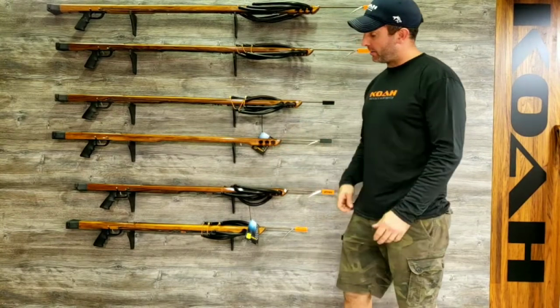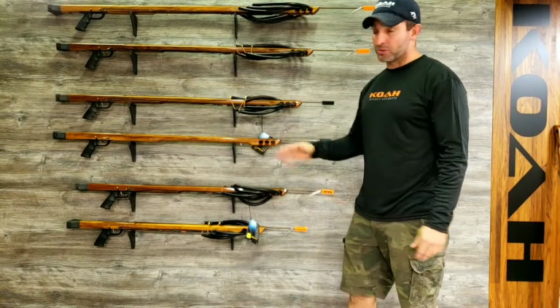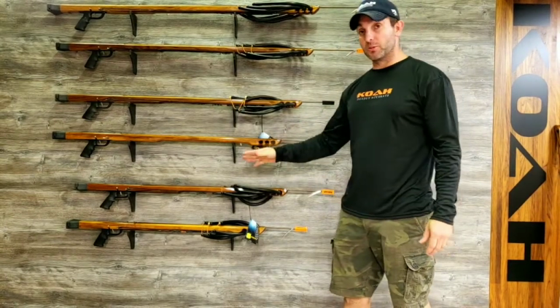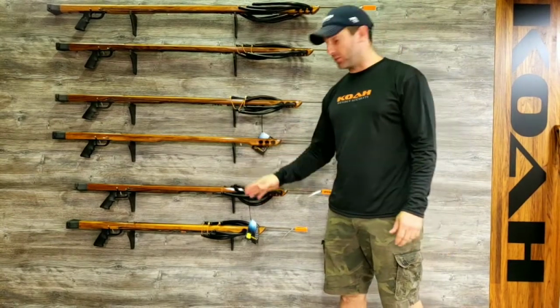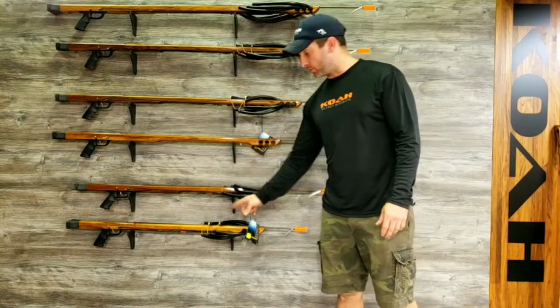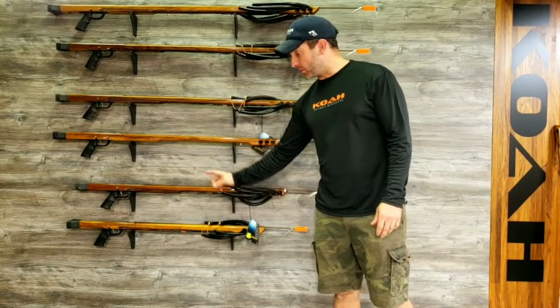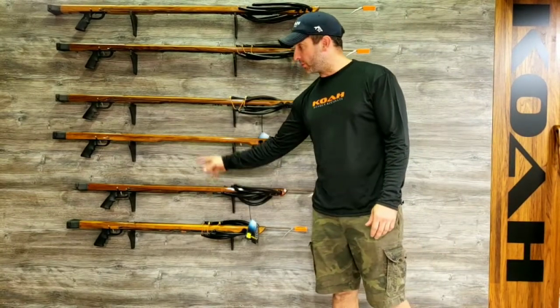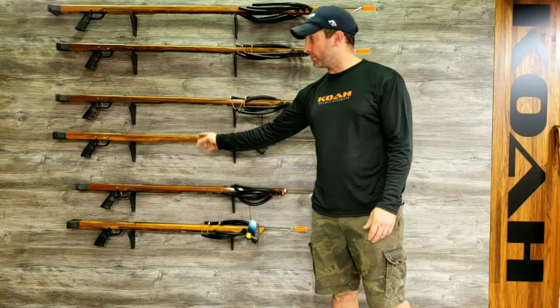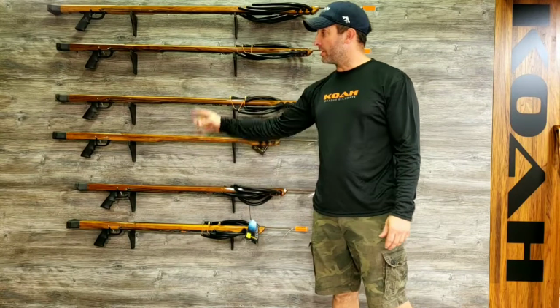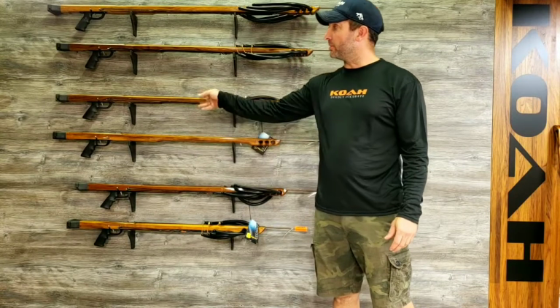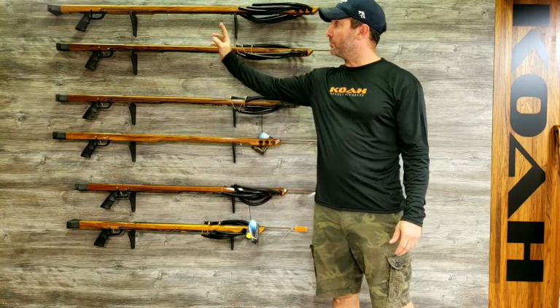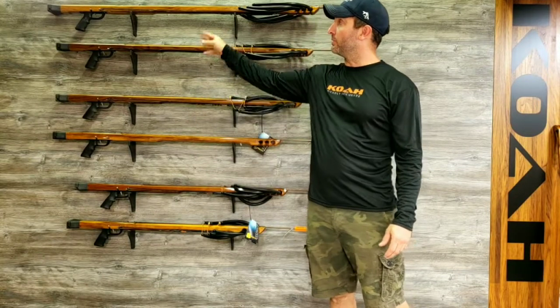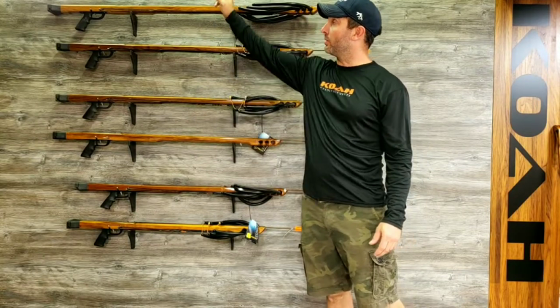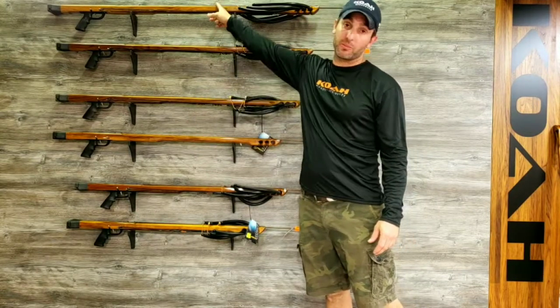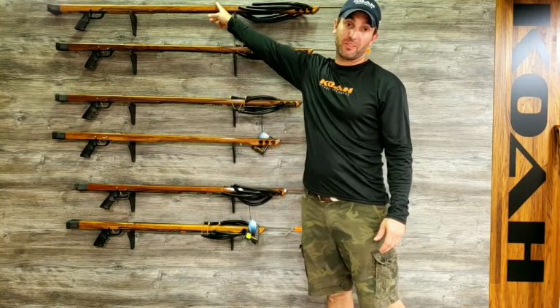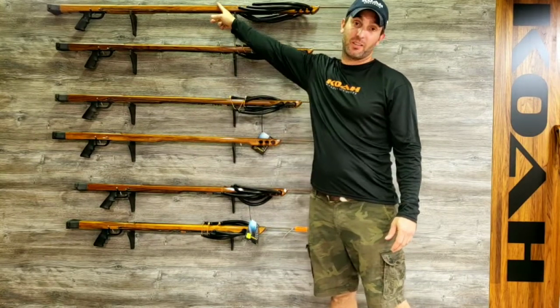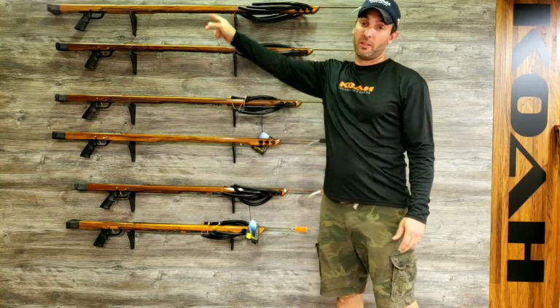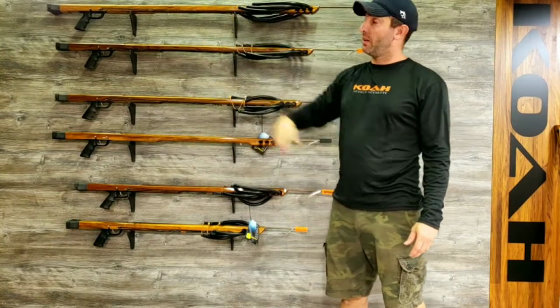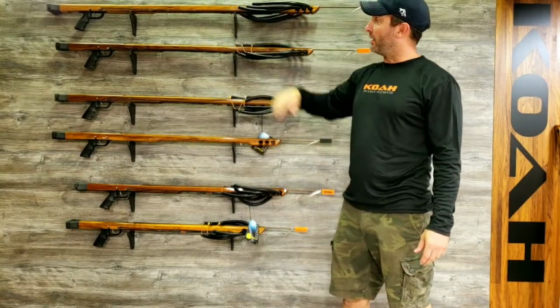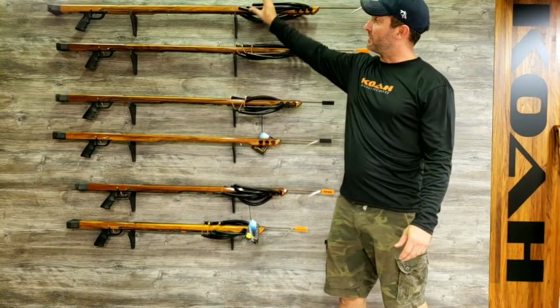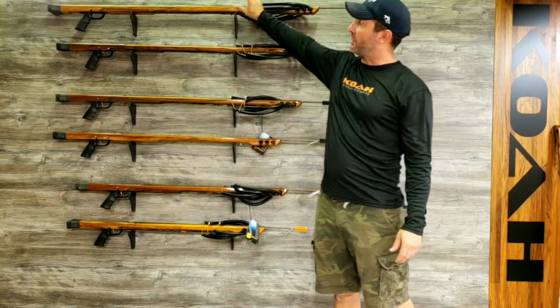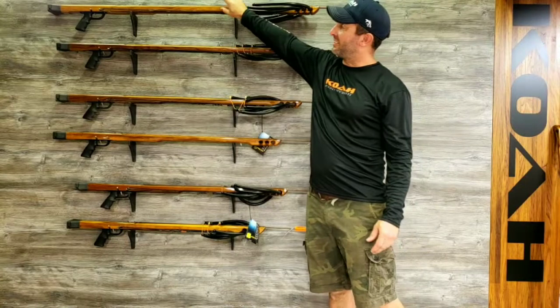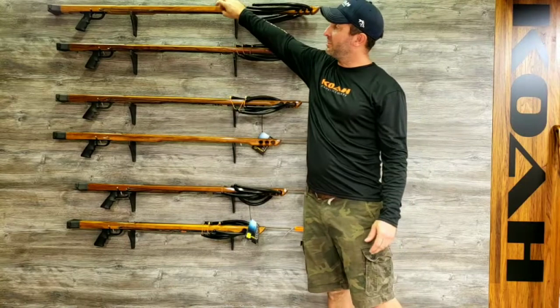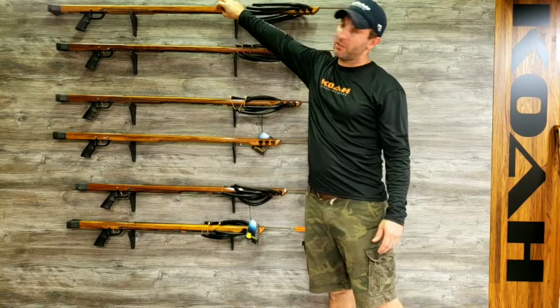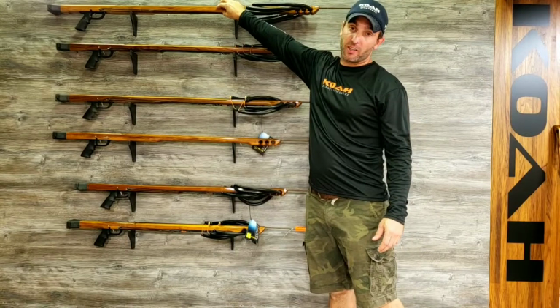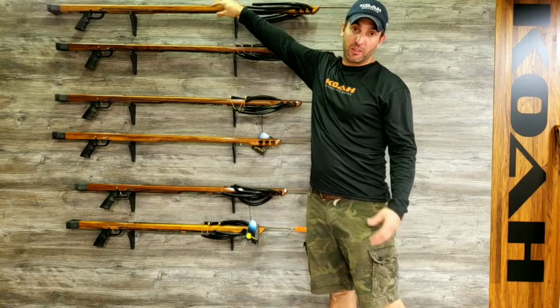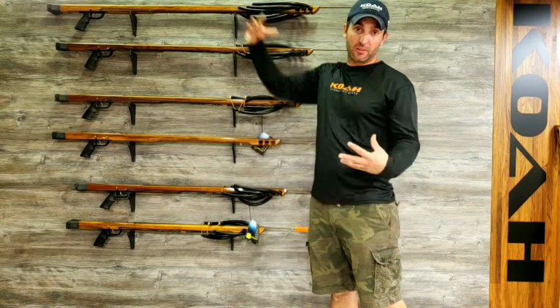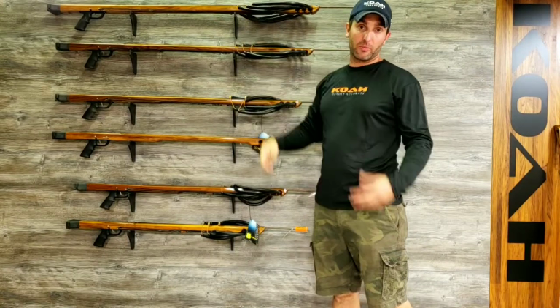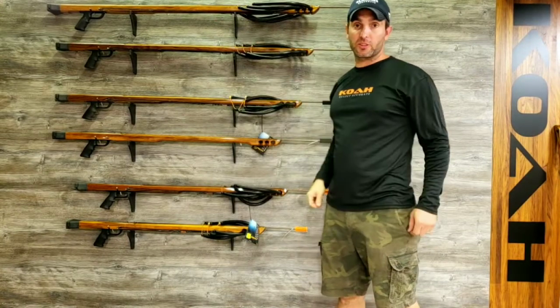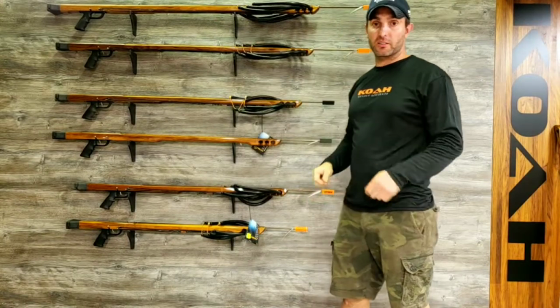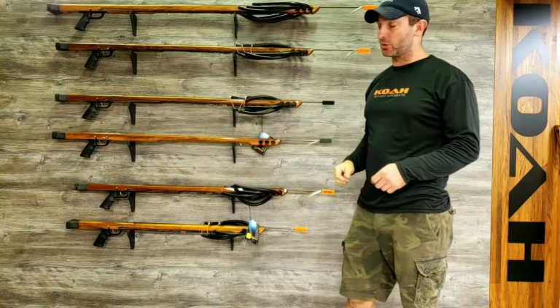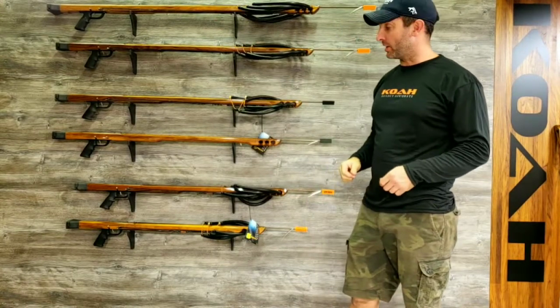It comes in the most sizes, which is 42, 45, 48, 52, 54, and all the way up to 57. The 57 actually has a little bit thicker stock because the longer stock is under more stress.